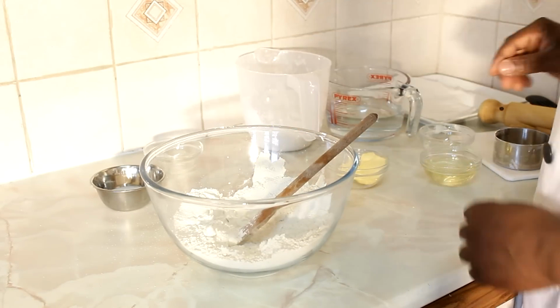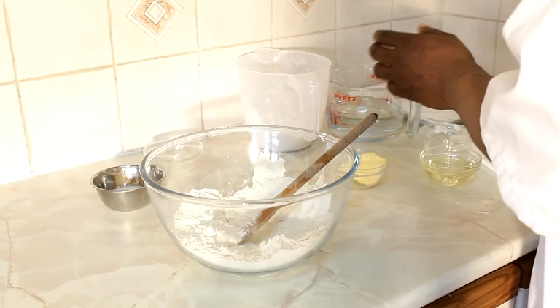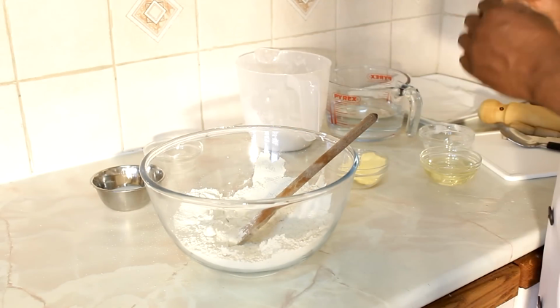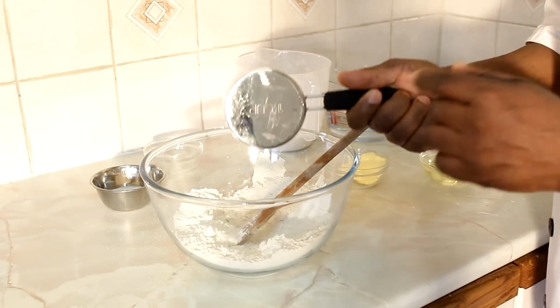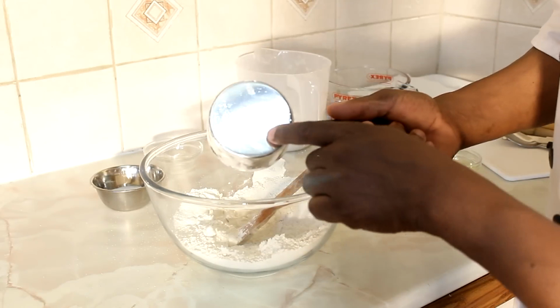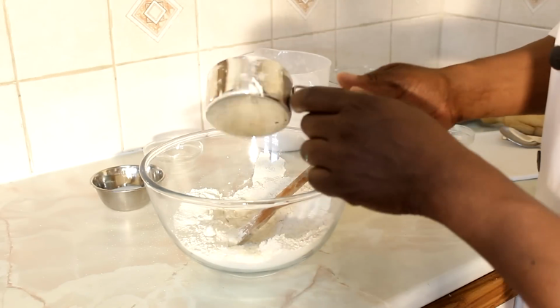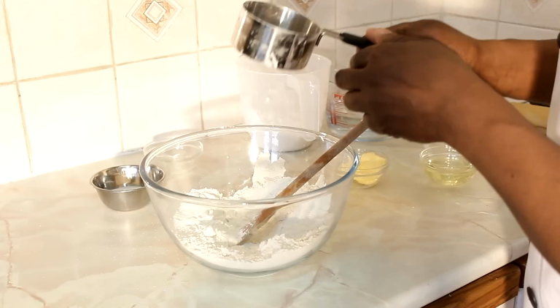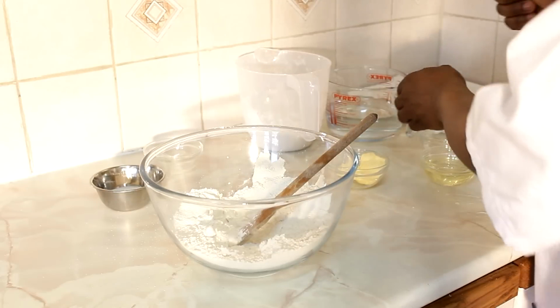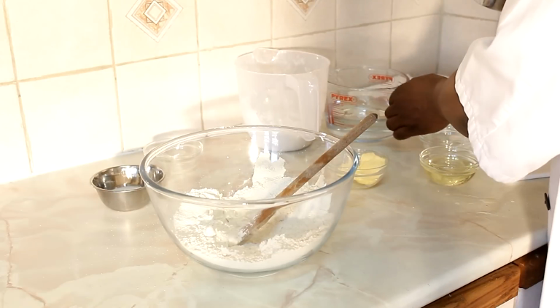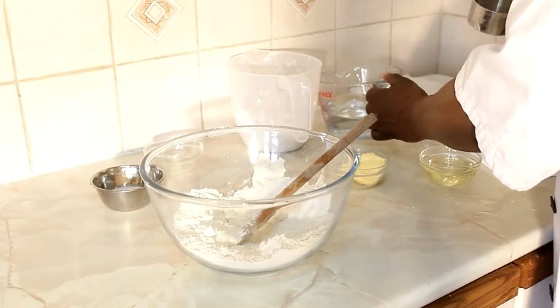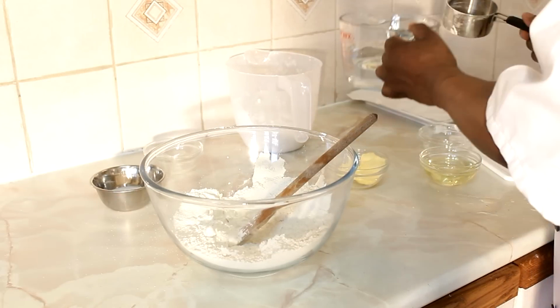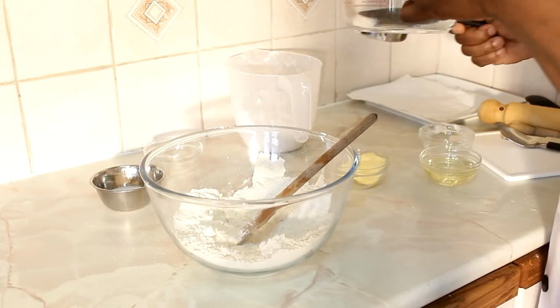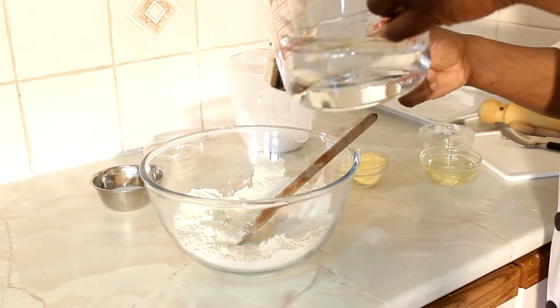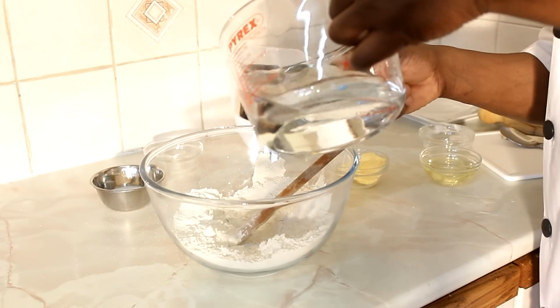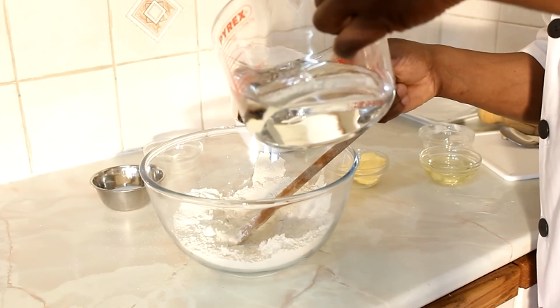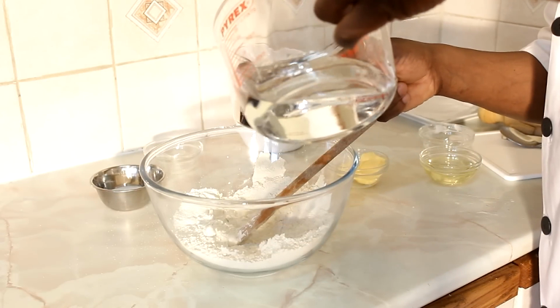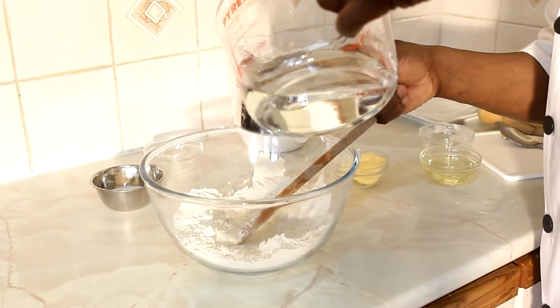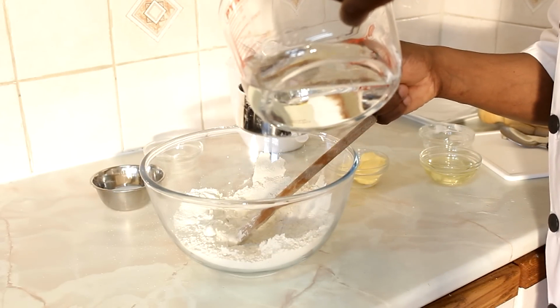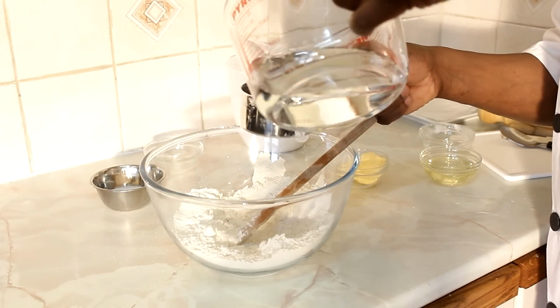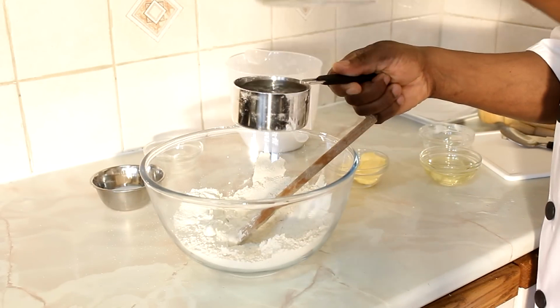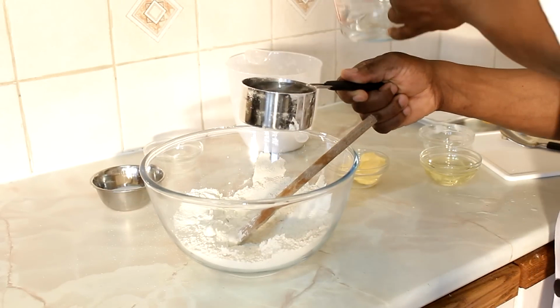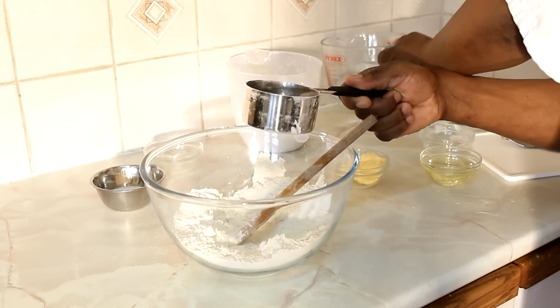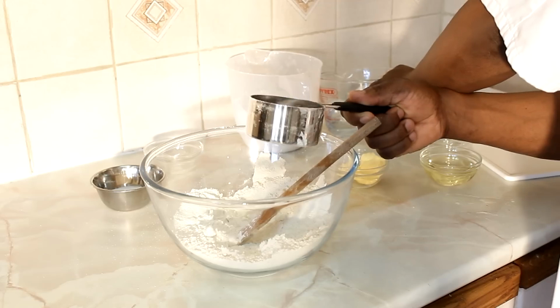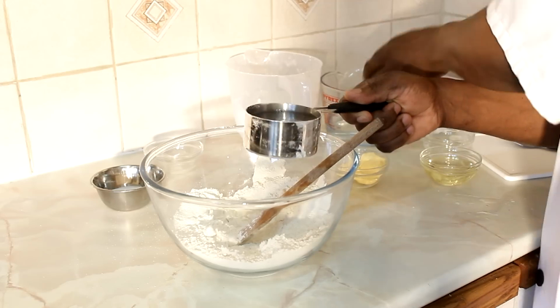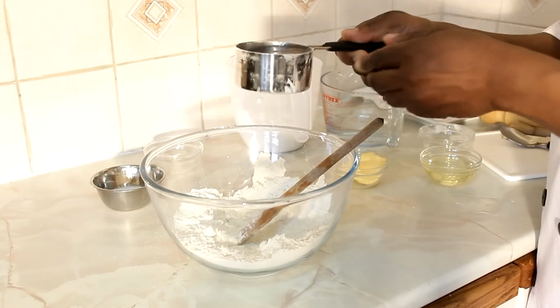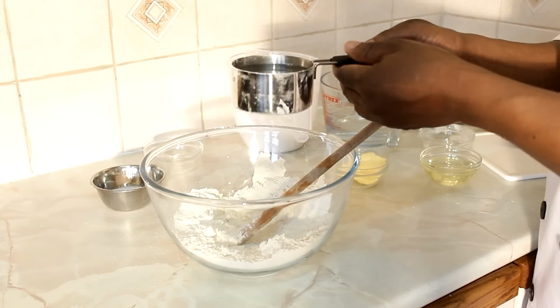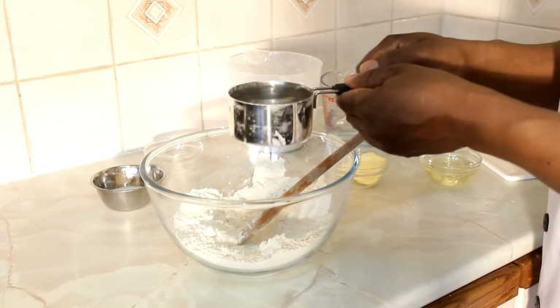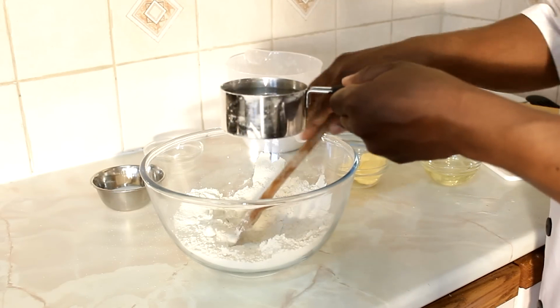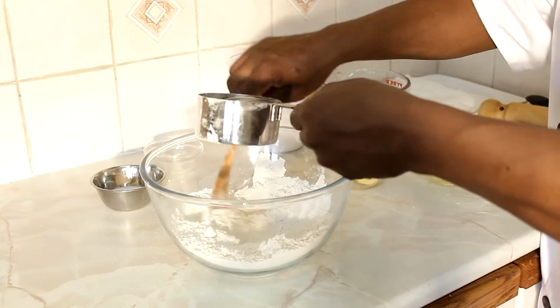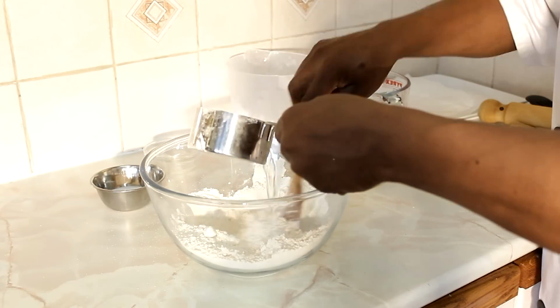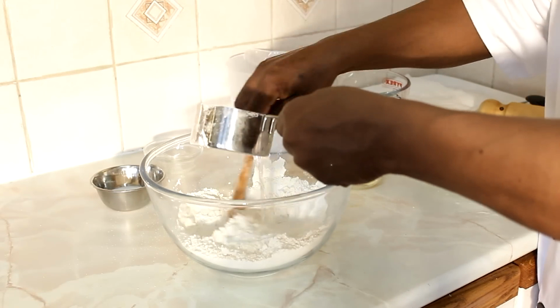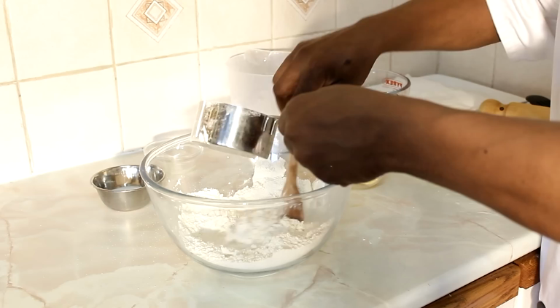Next, measure one cup of water. Take a little time, add it in, and mix as it goes along.